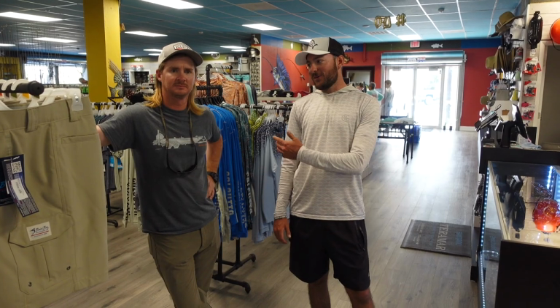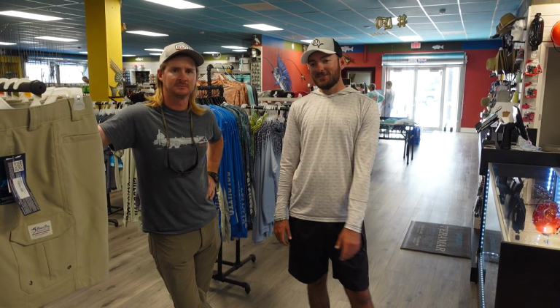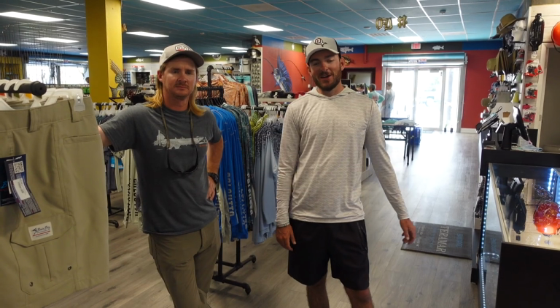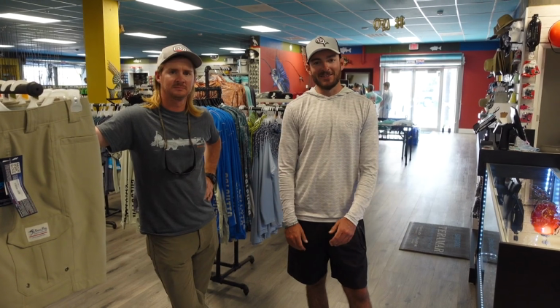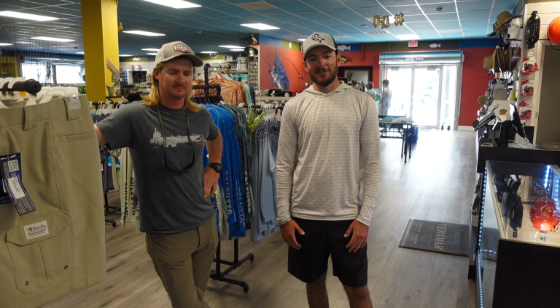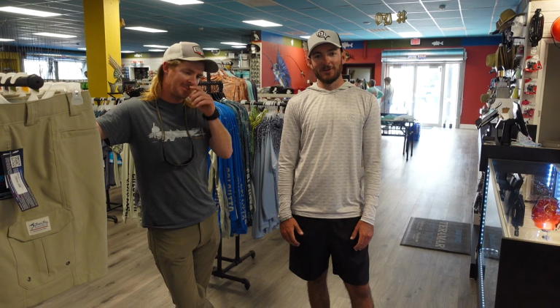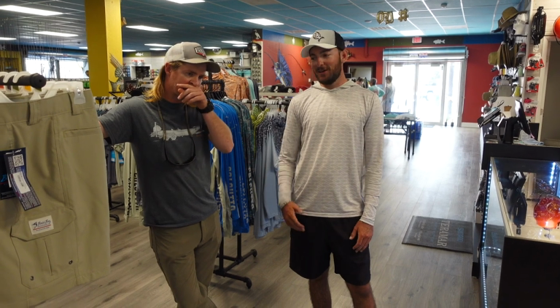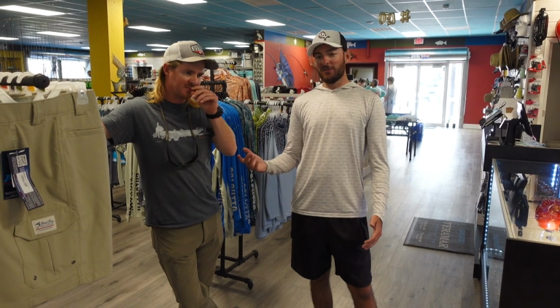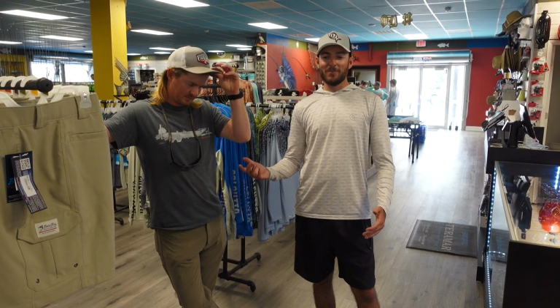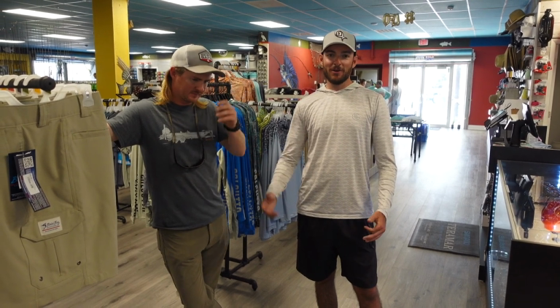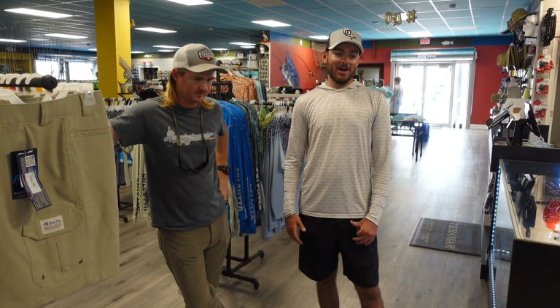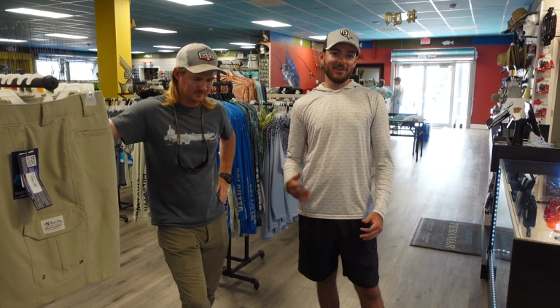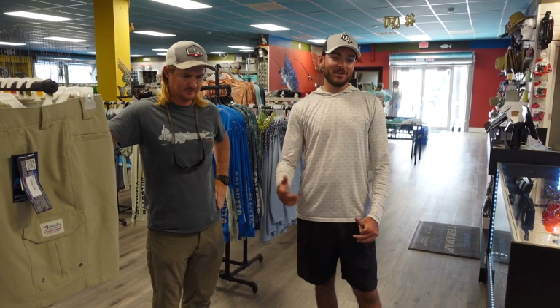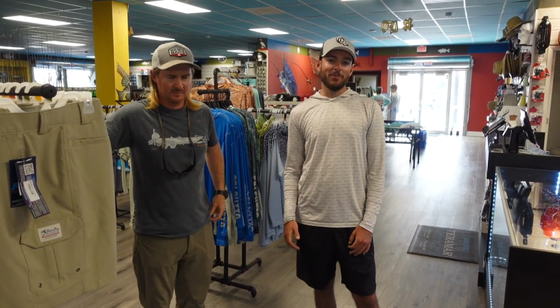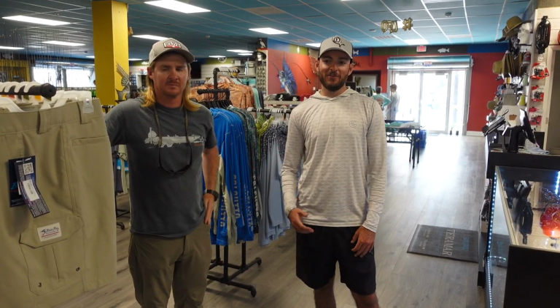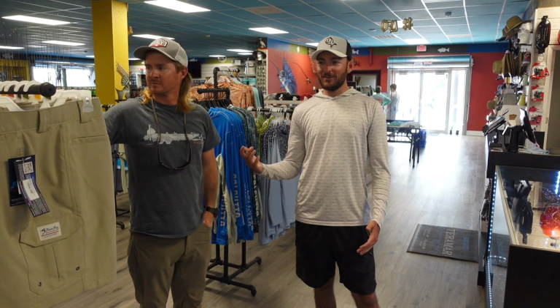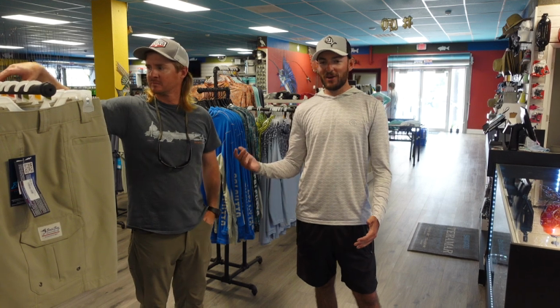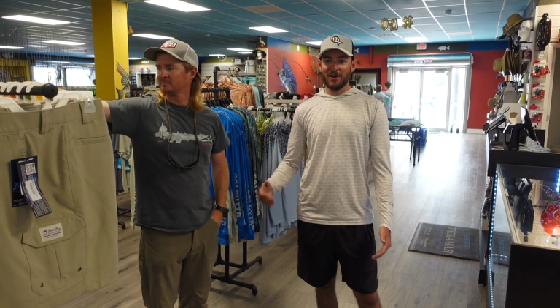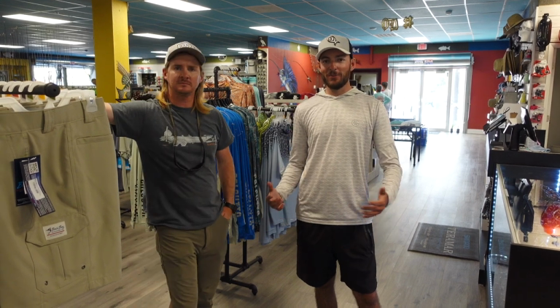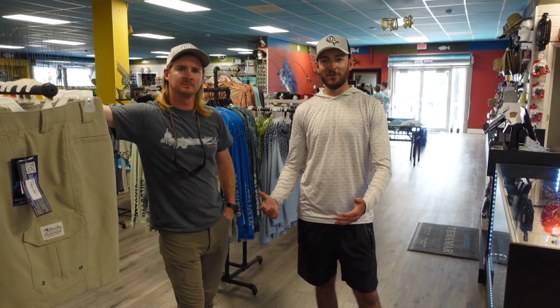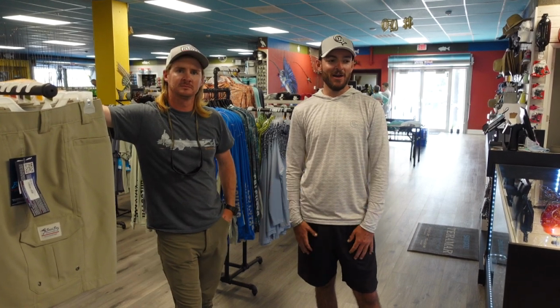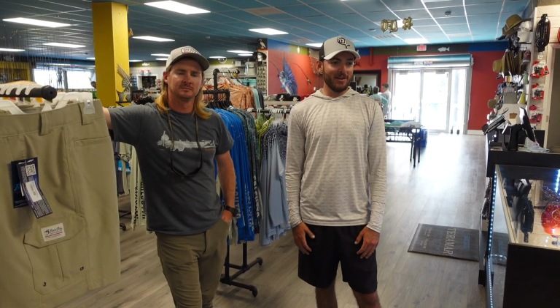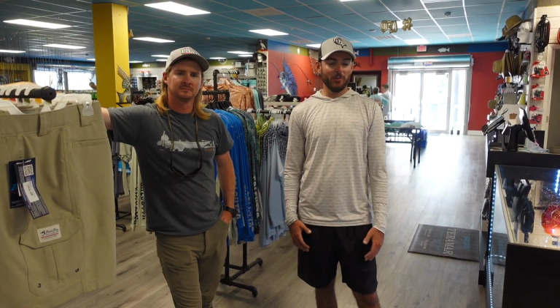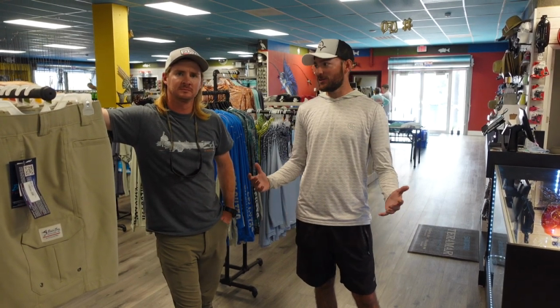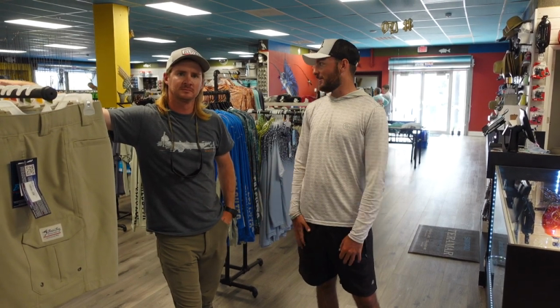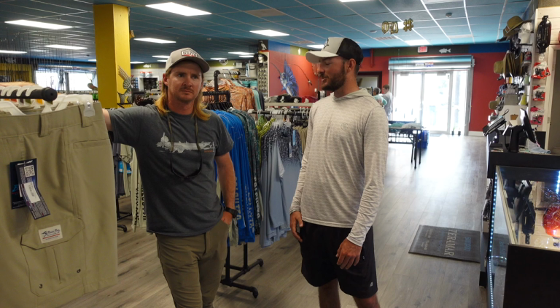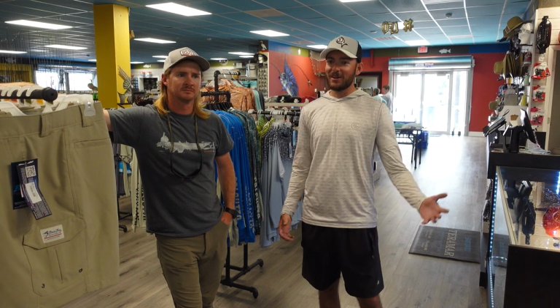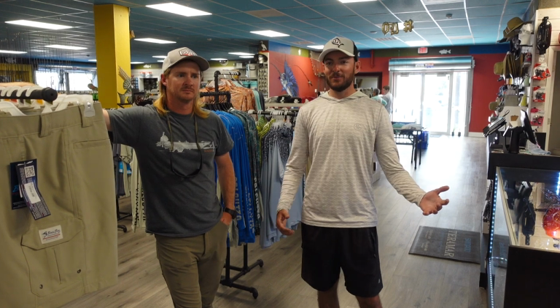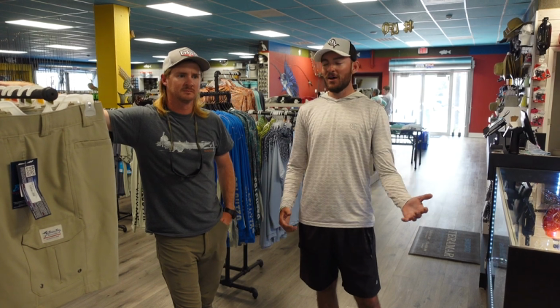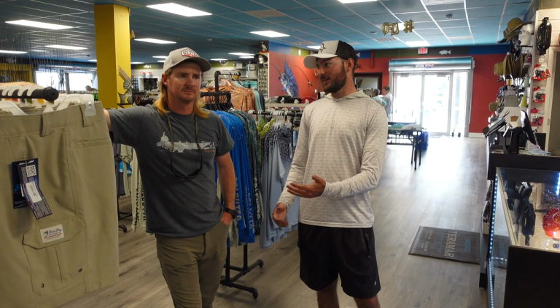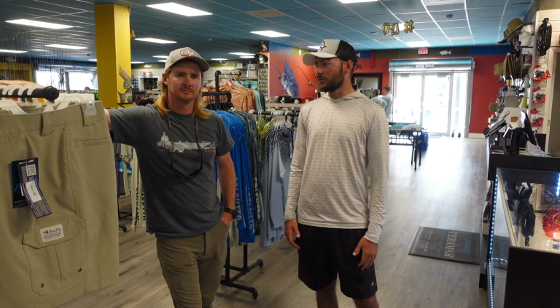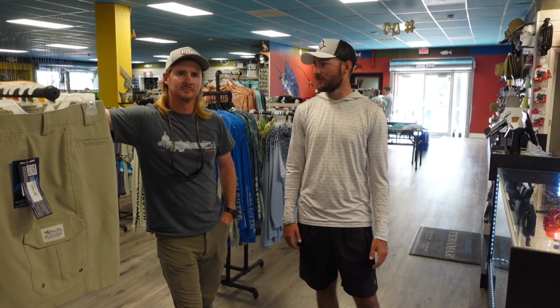I'm here with Chris, the new manager here at the Lakeland store. He moved over from the Tampa store, so if you've checked out Tampa Fishing Outfitters, he was the manager over there. He's now moved over here and will be running the show. He did a great job setting everything up, so he's going to give us a little tour of the store.